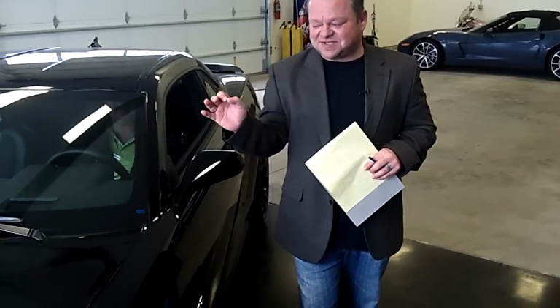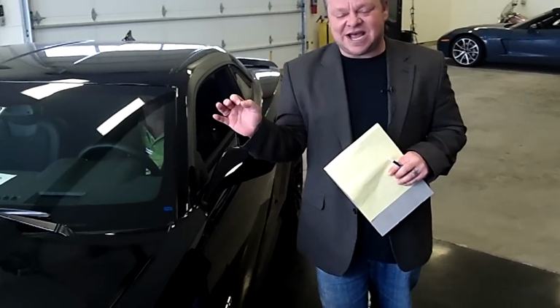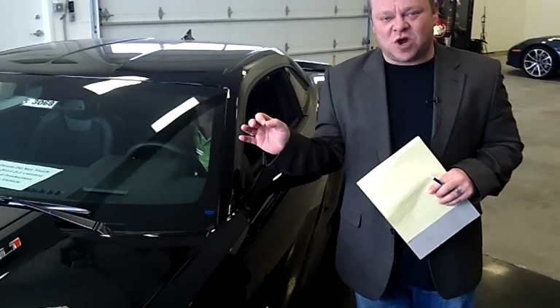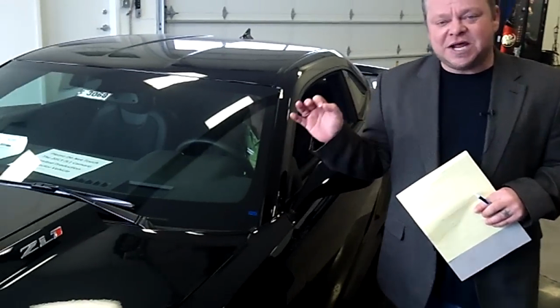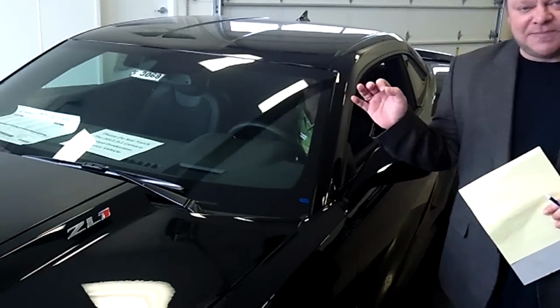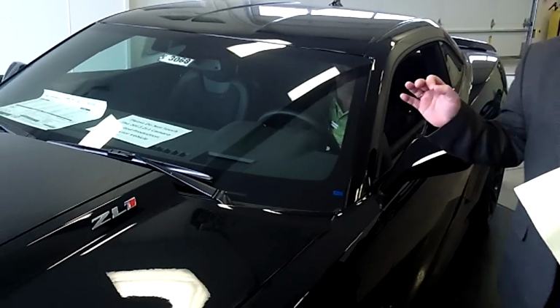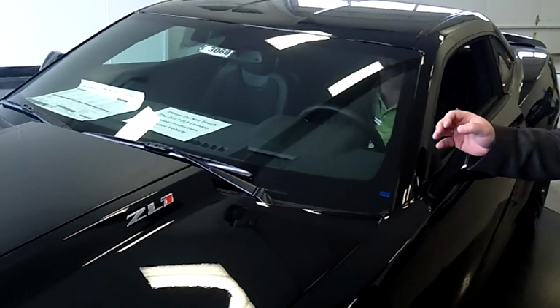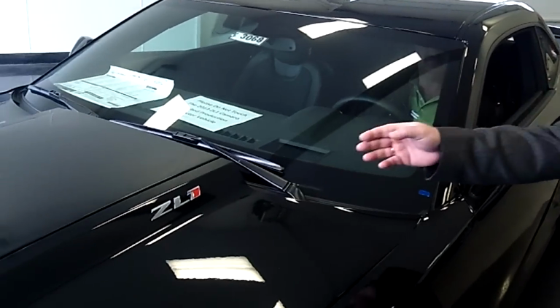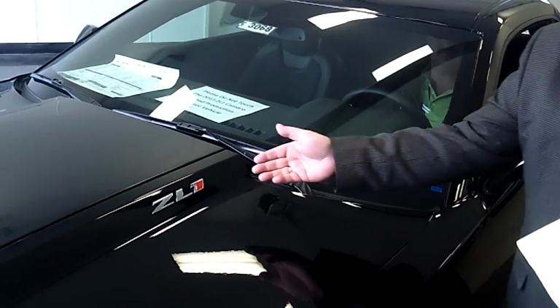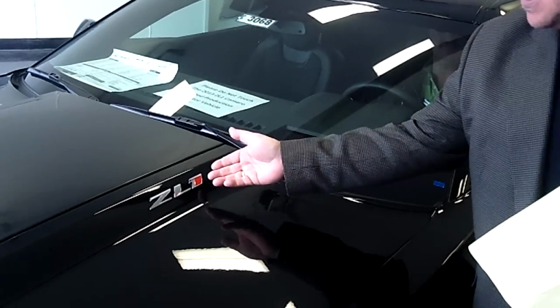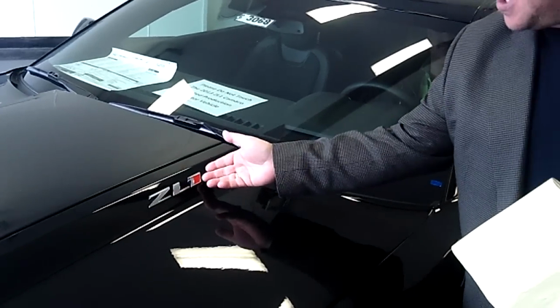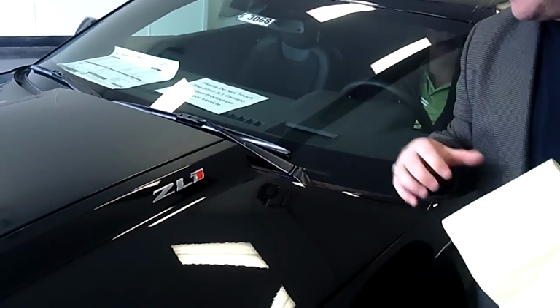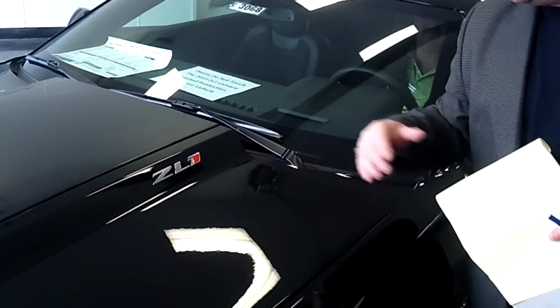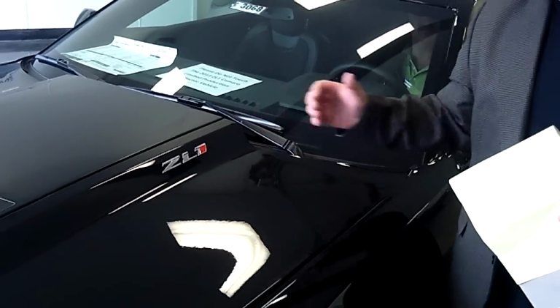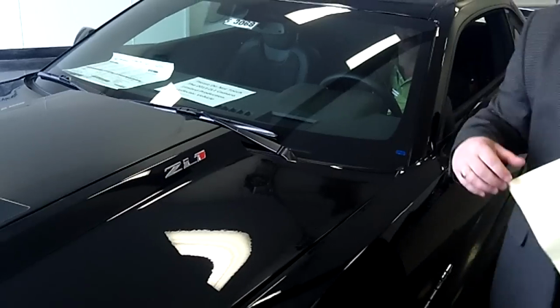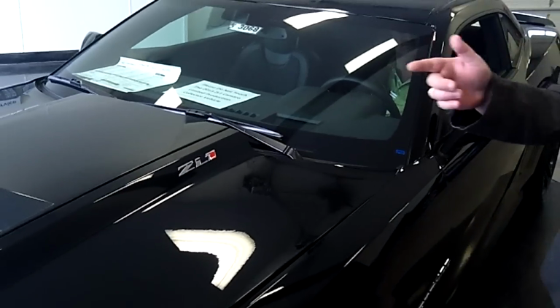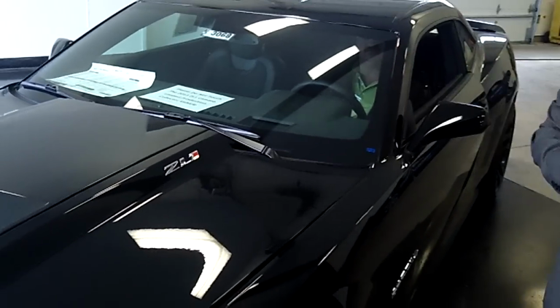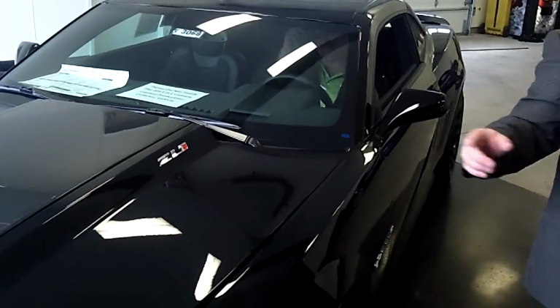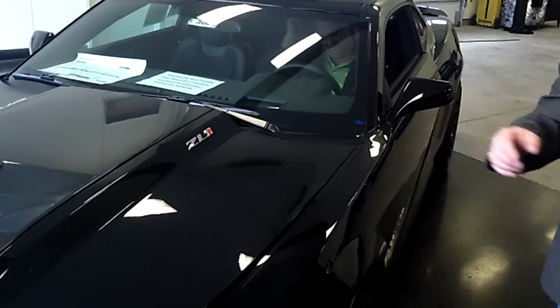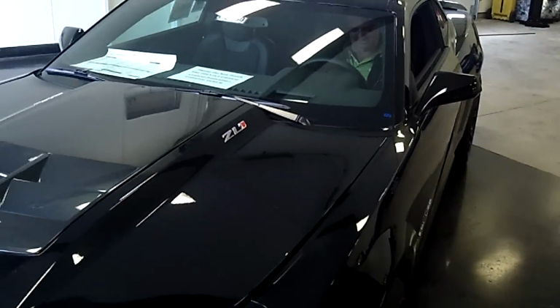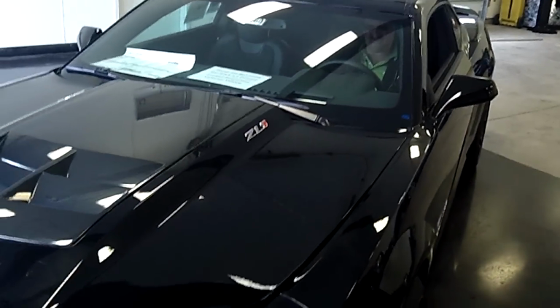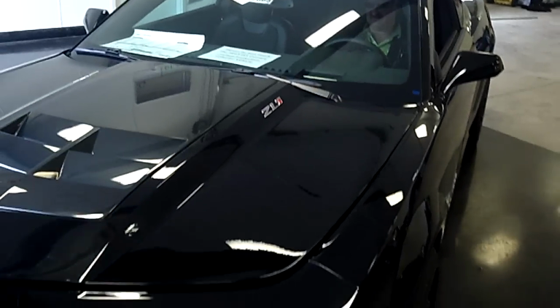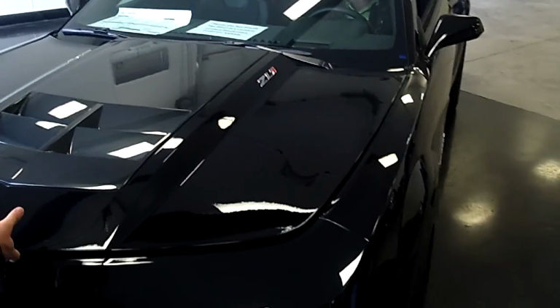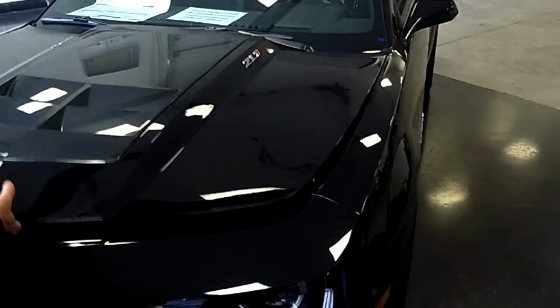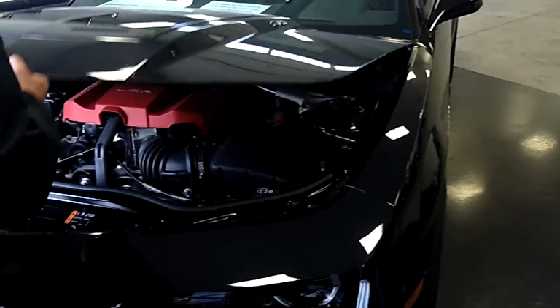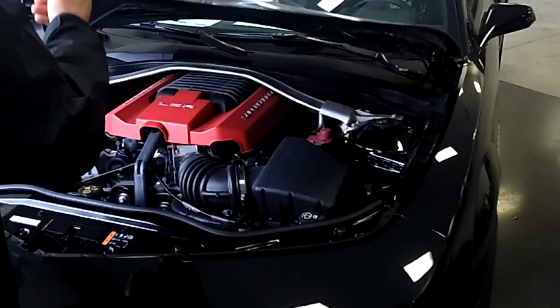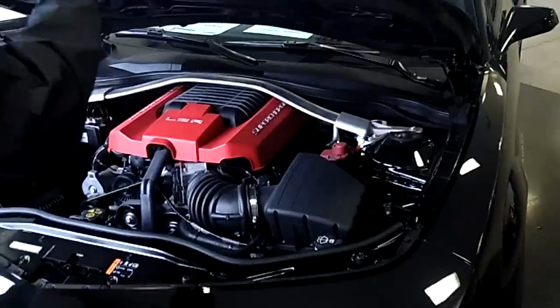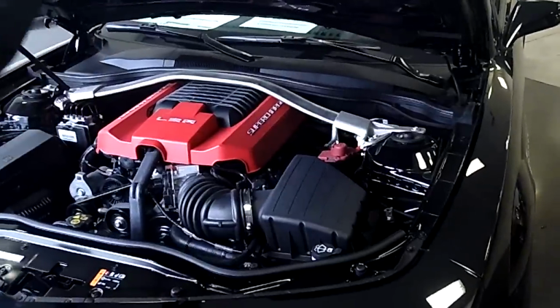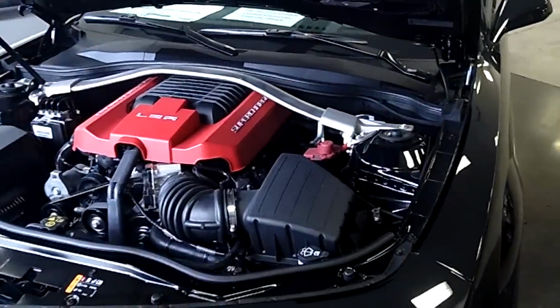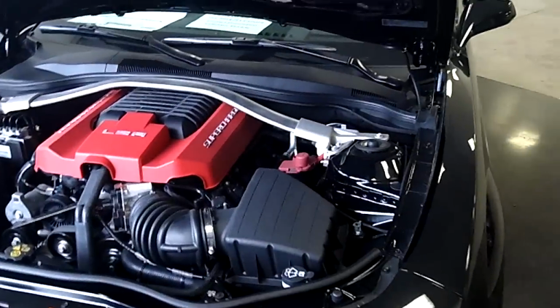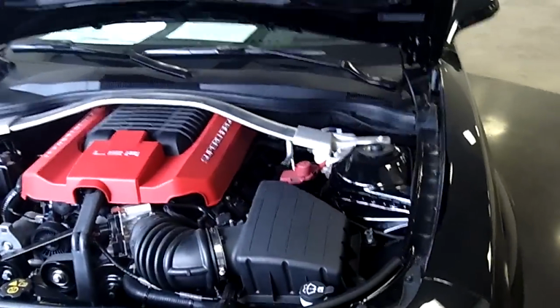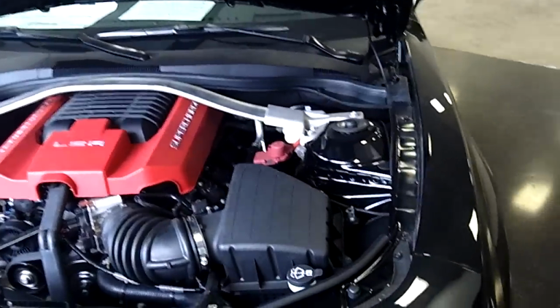This is the ZL1 limited production vehicle. Look at this — on the carbon fiber hood, it's the ZL1. Mike's going to come over and pop the hood. Take a look at this motor, ladies and gentlemen. This has the 6.2 liter V8 supercharged motor.